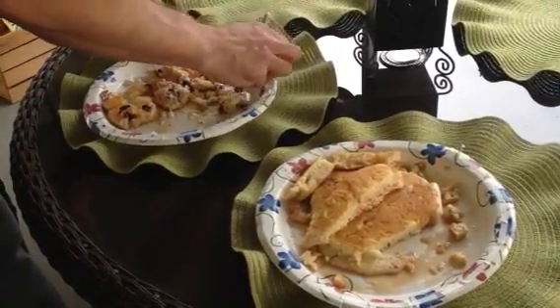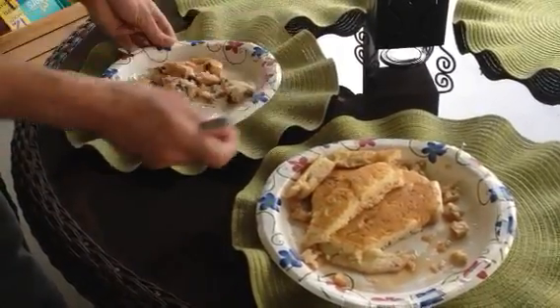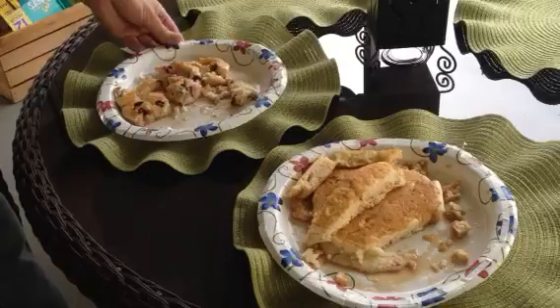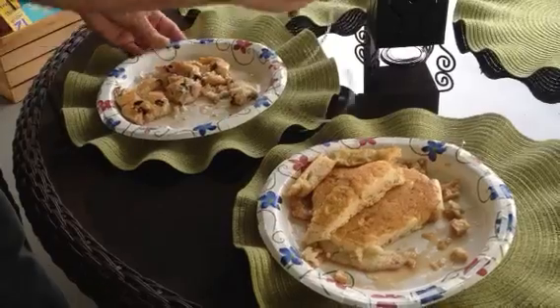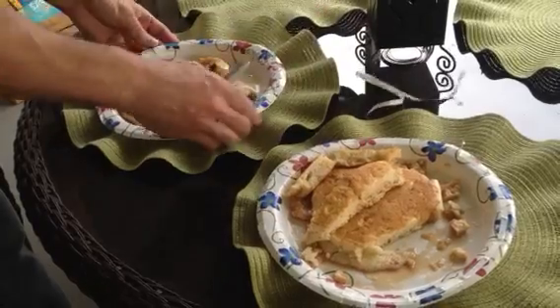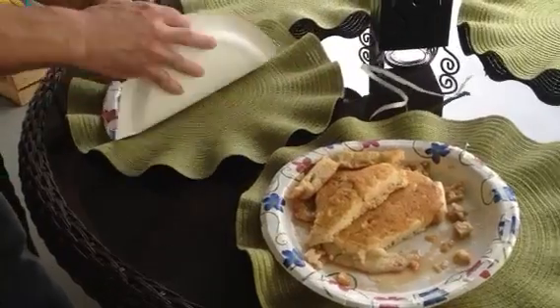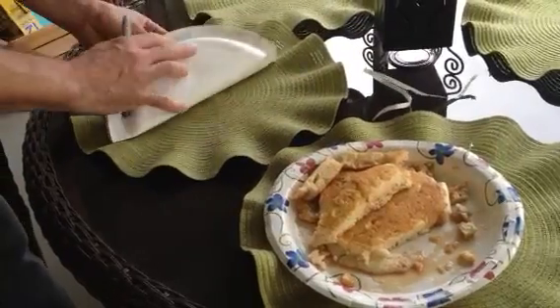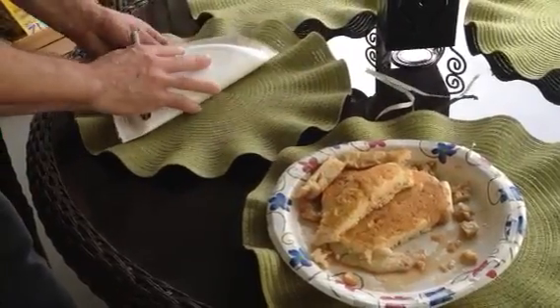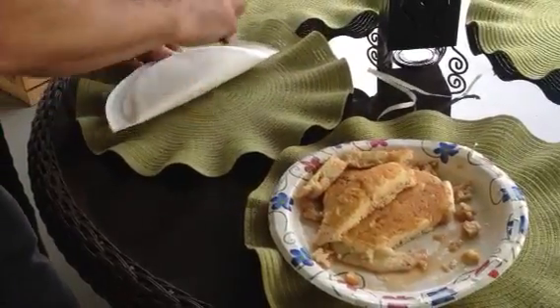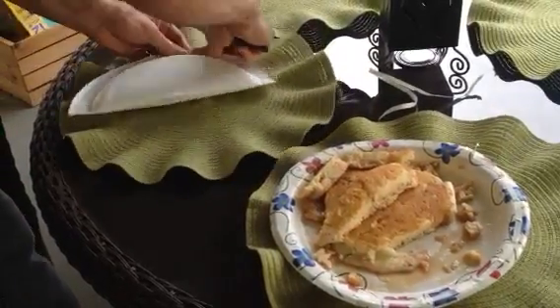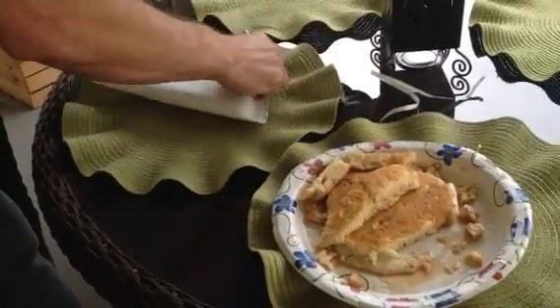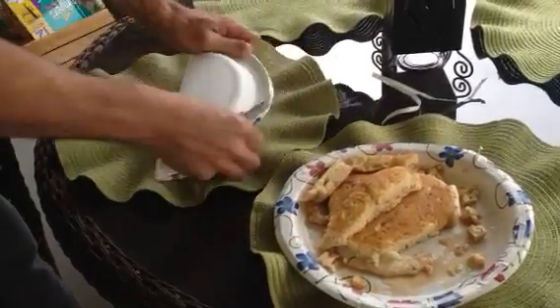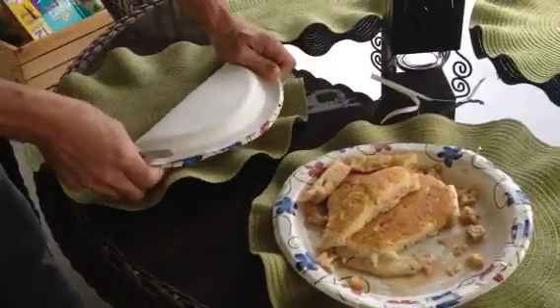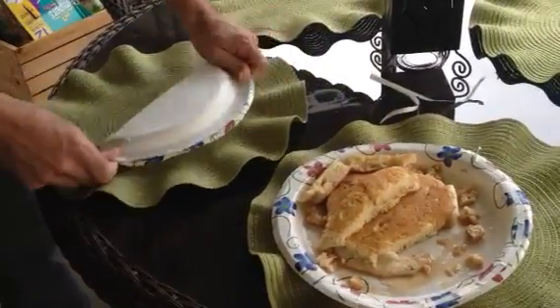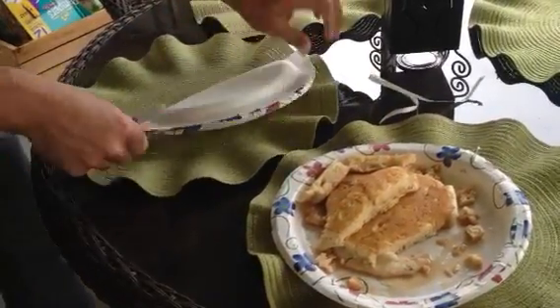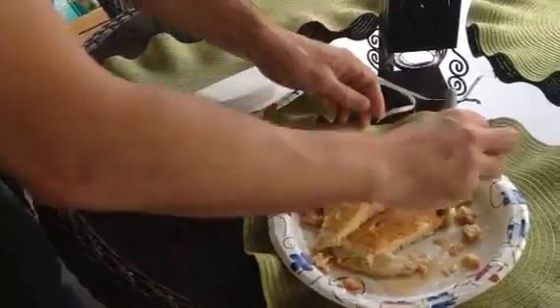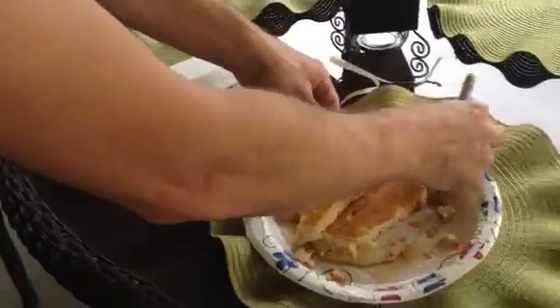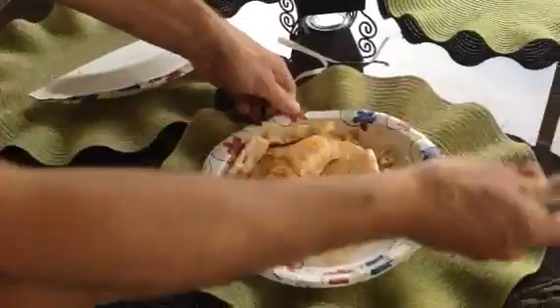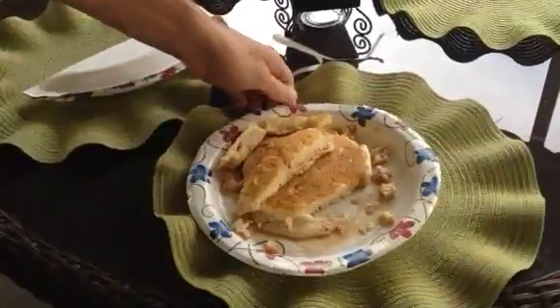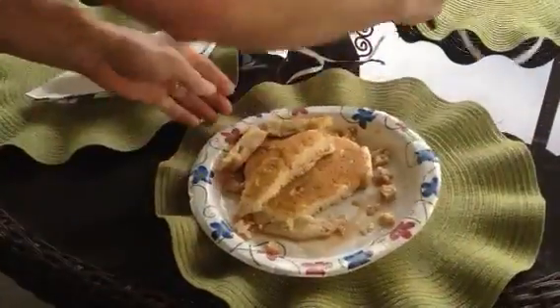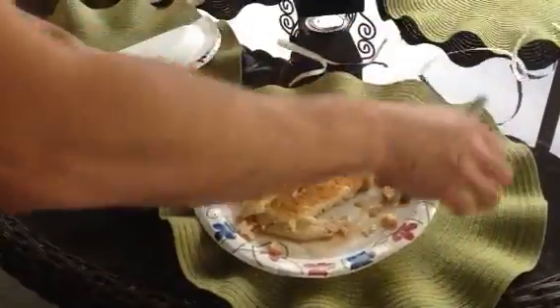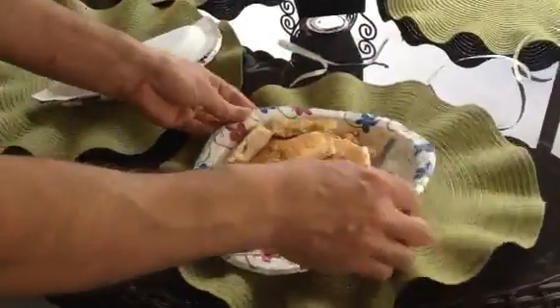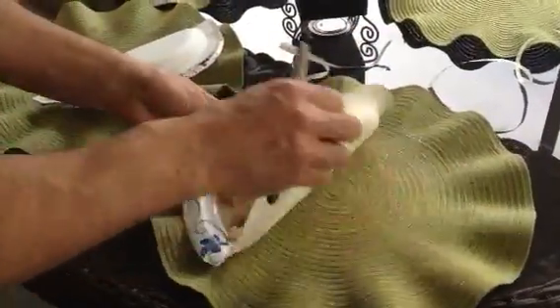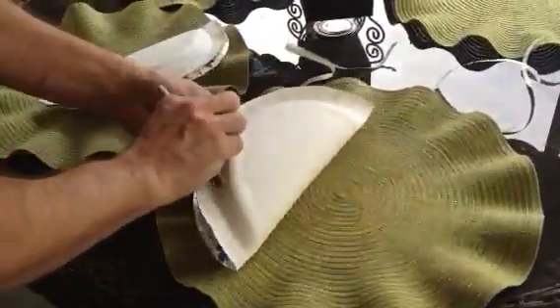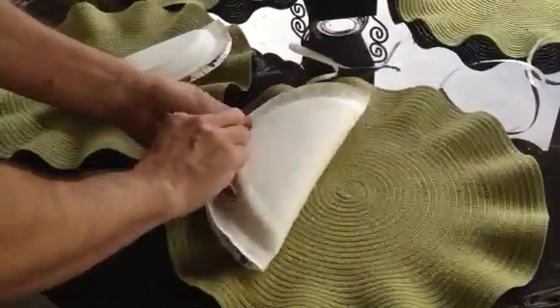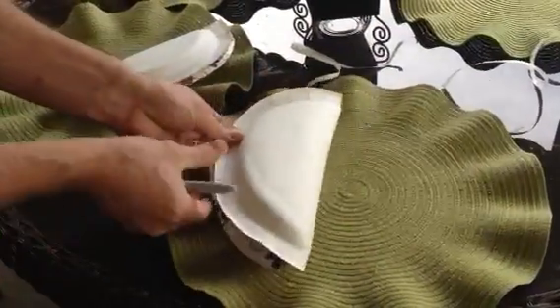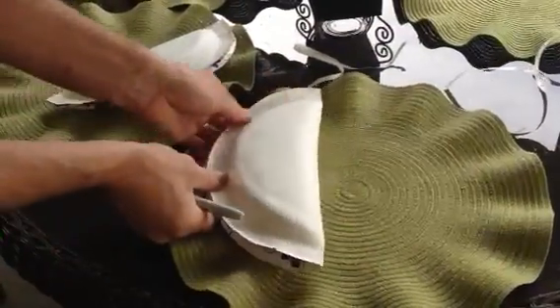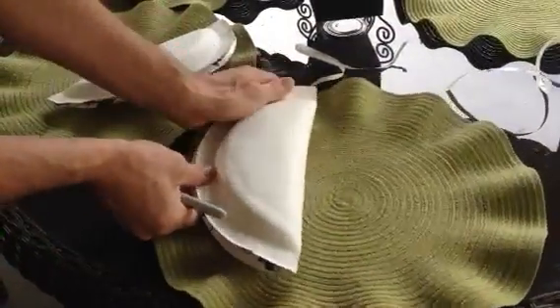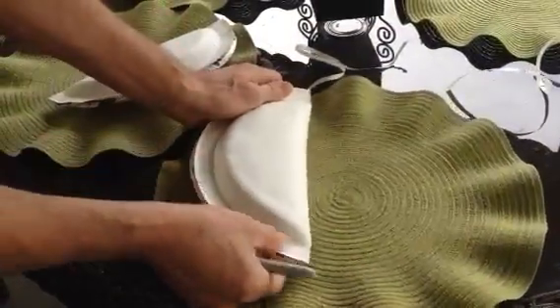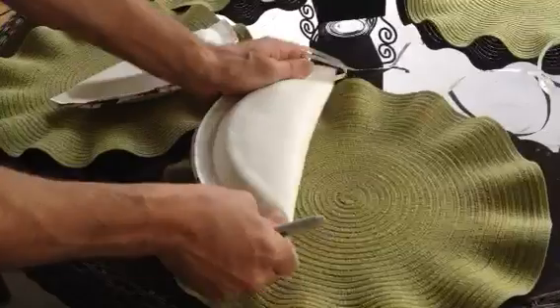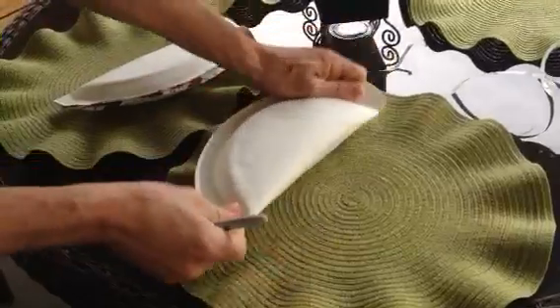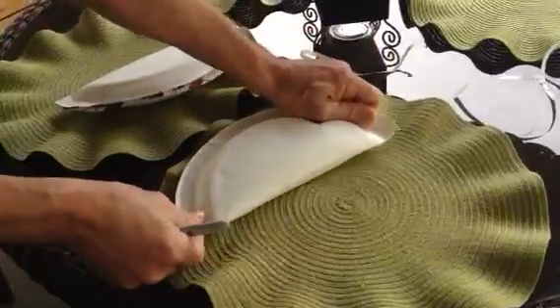So, peel it, hold it, and seal it. Peel it, hold it, and seal it.